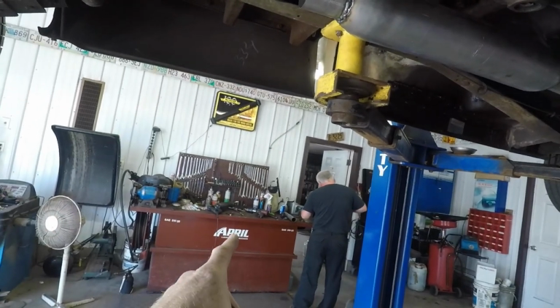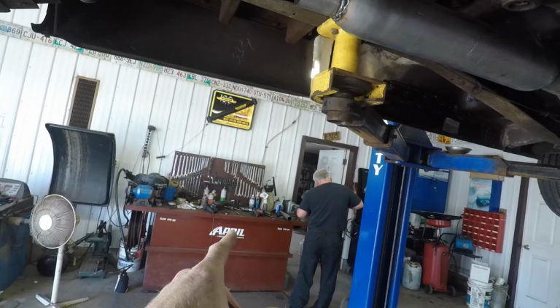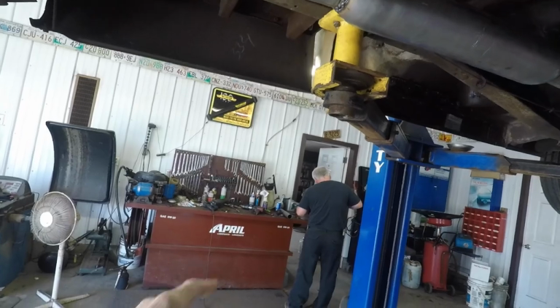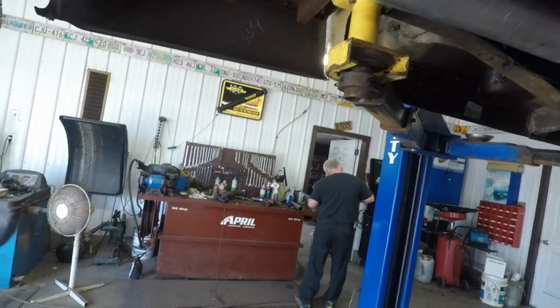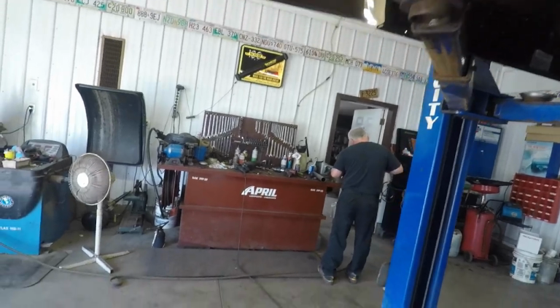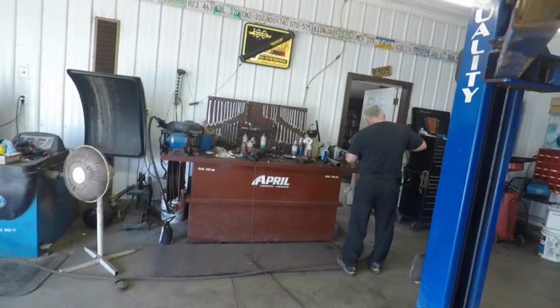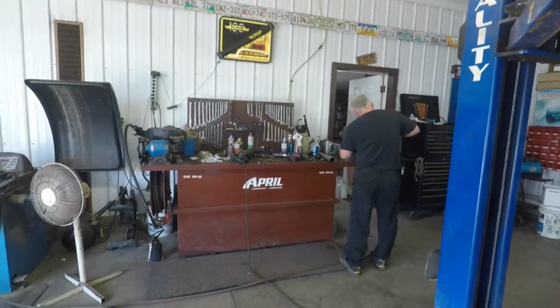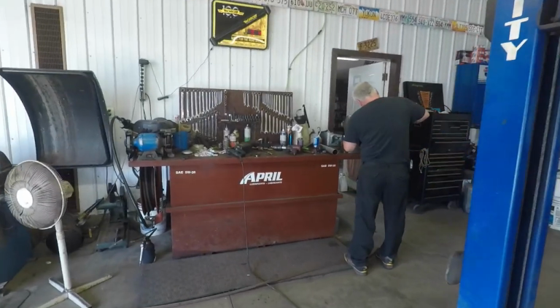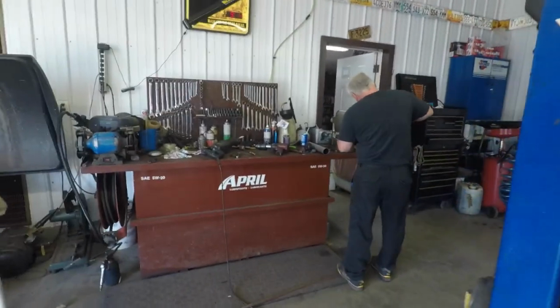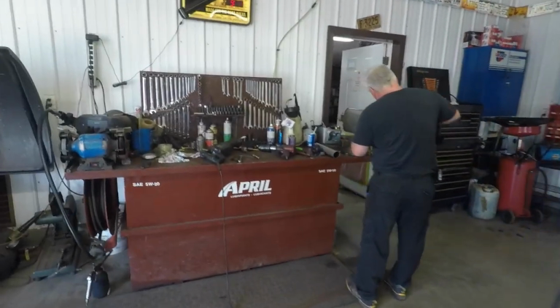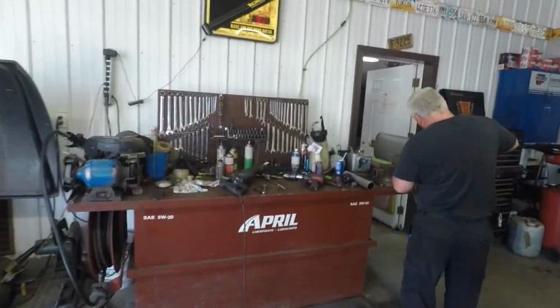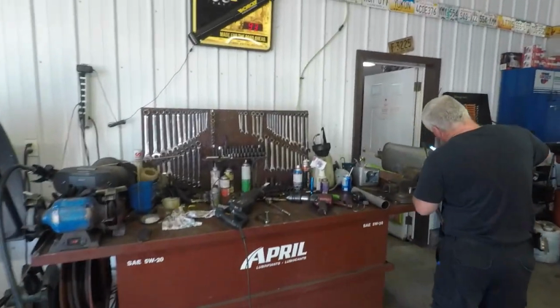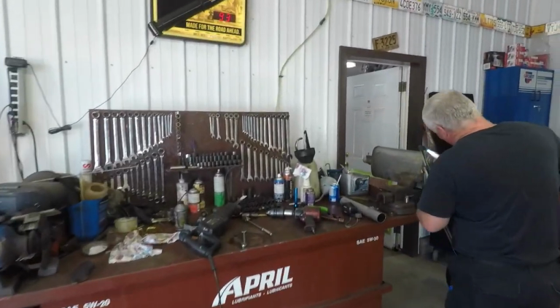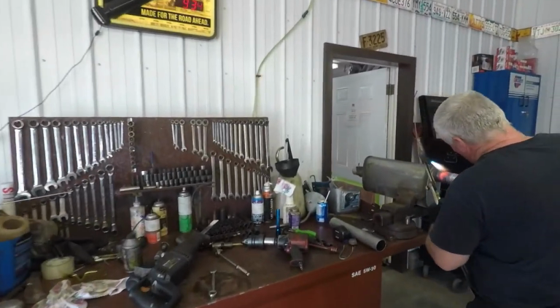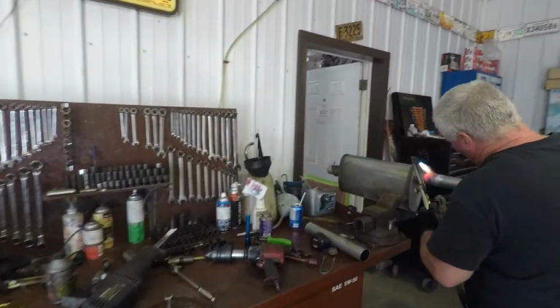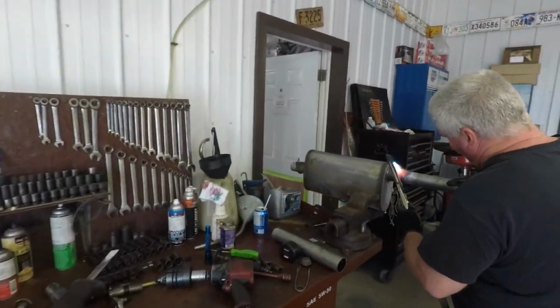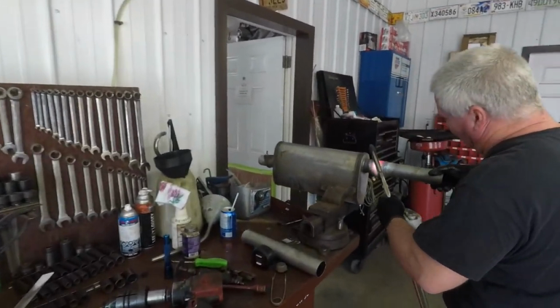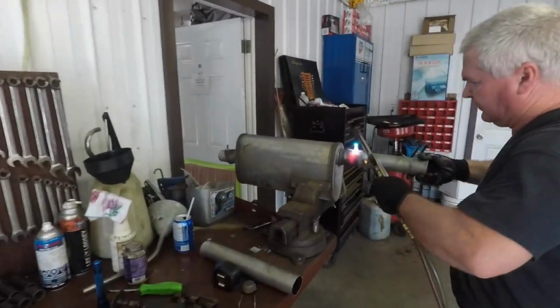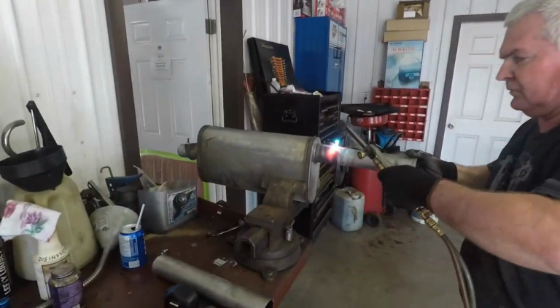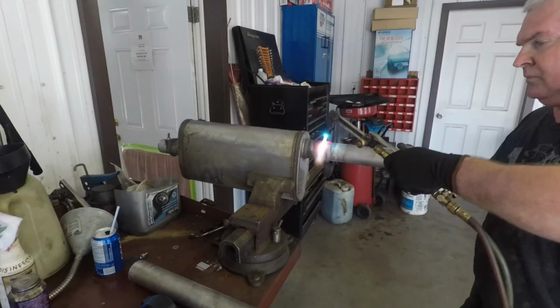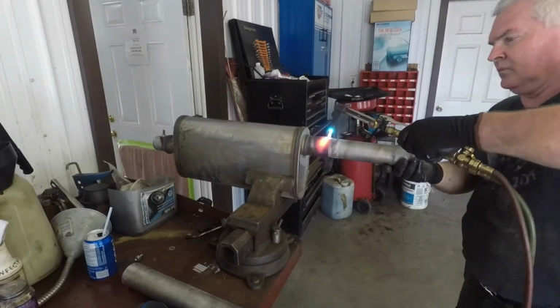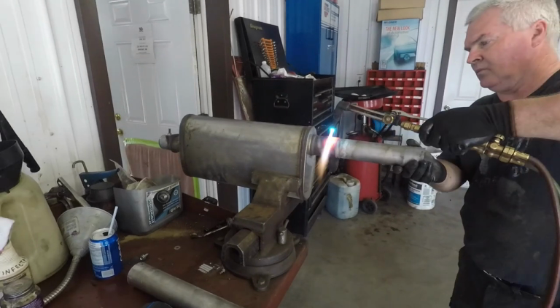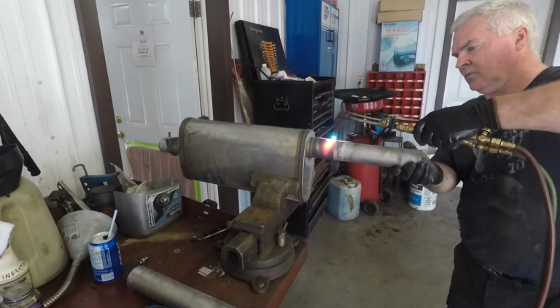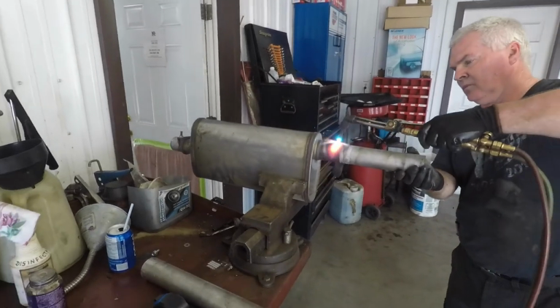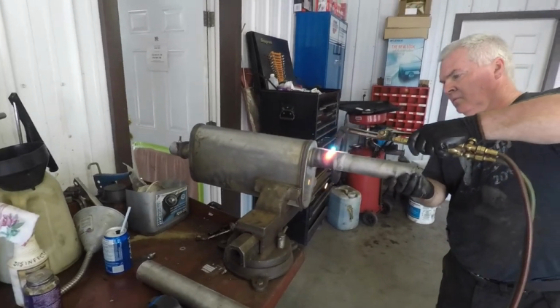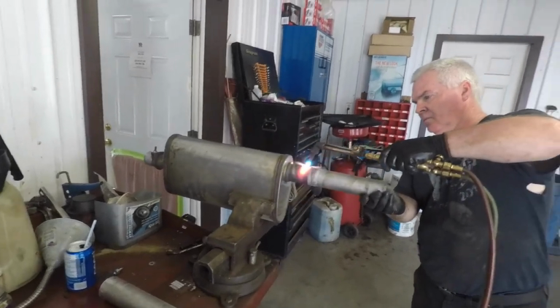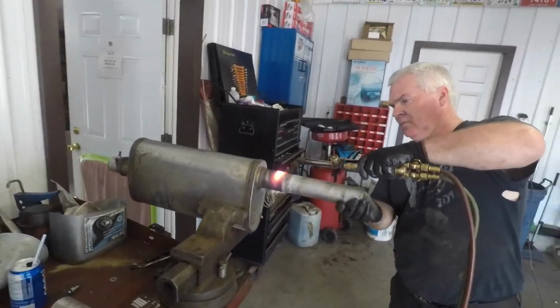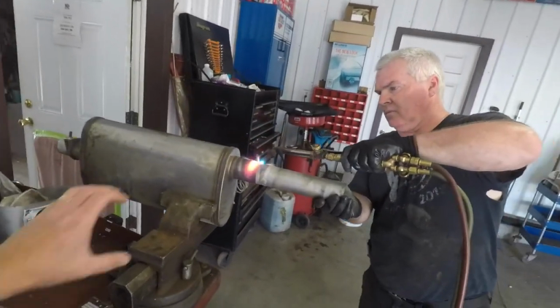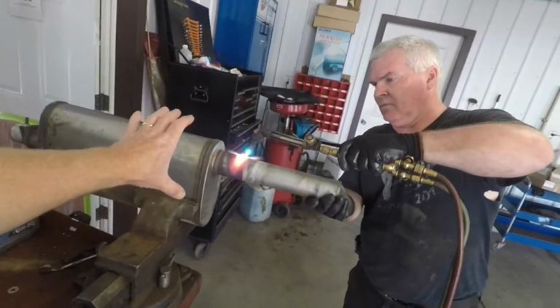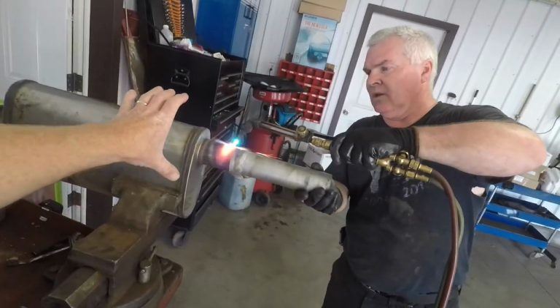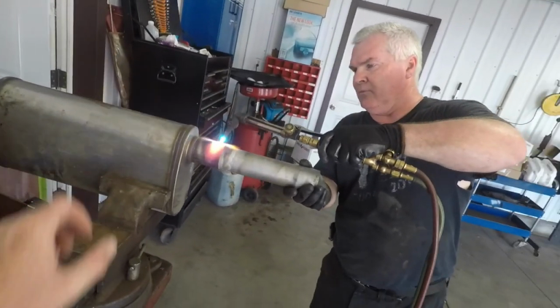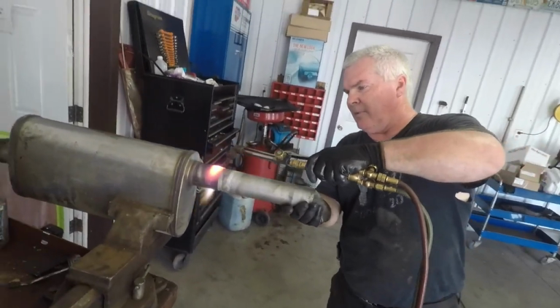I heard the torch going, came out, and Tim's got a torch on the muffler trying to get a pipe off by the looks of things. You want me to hold that, Tim? Yep, grab it.